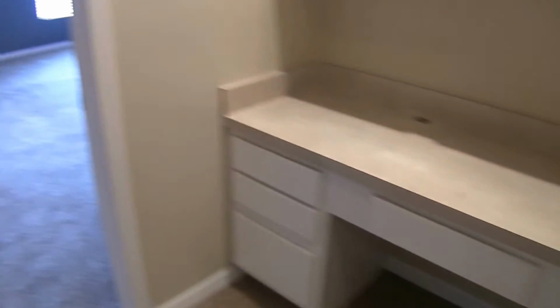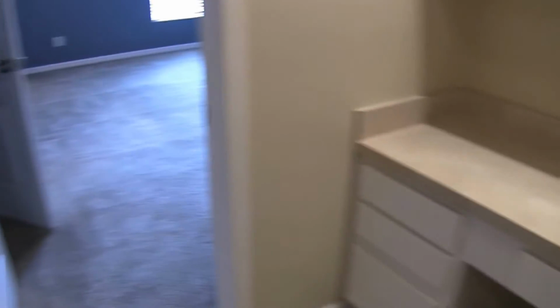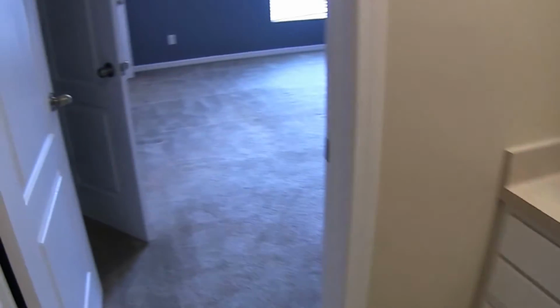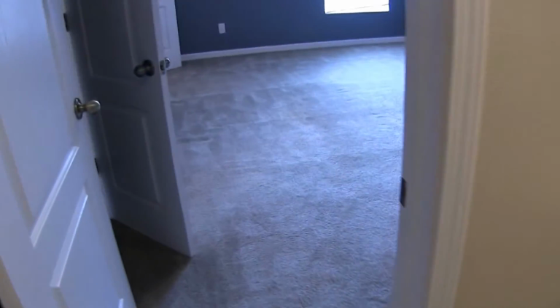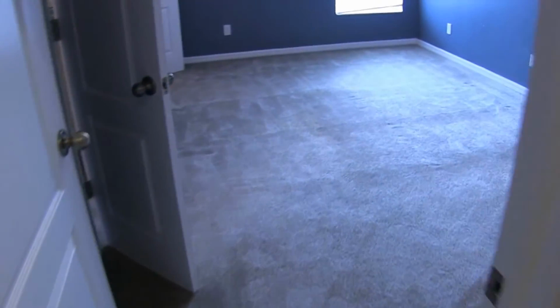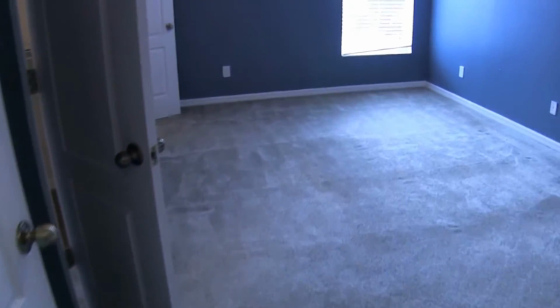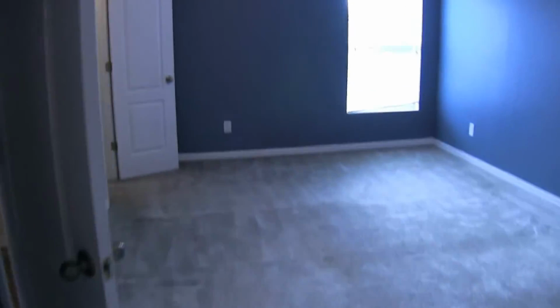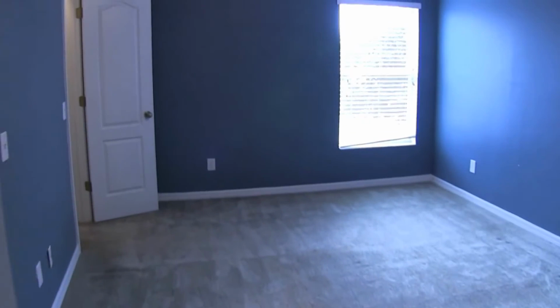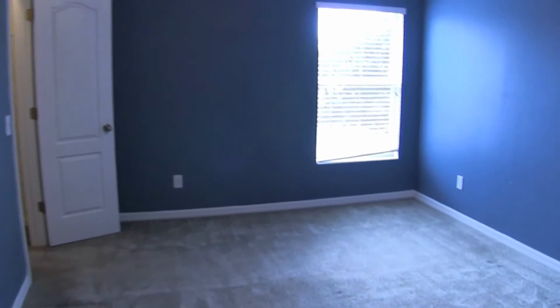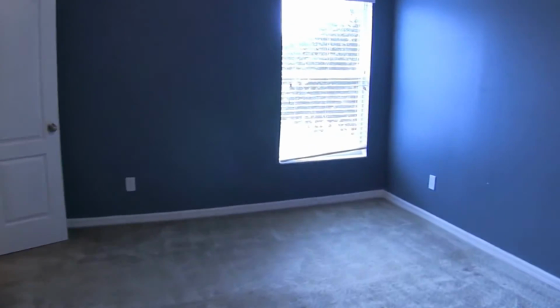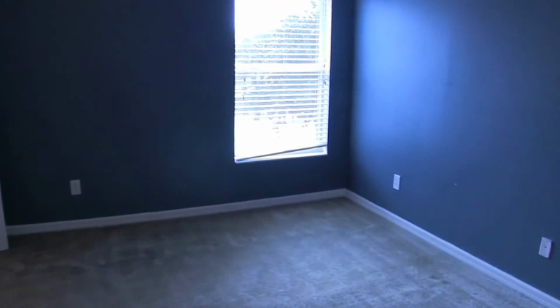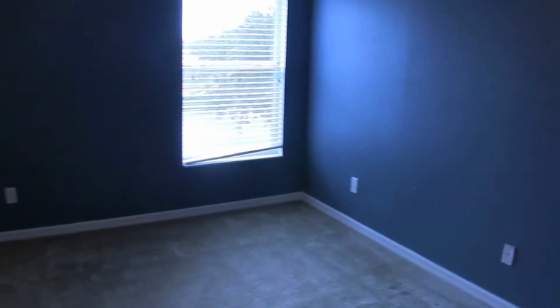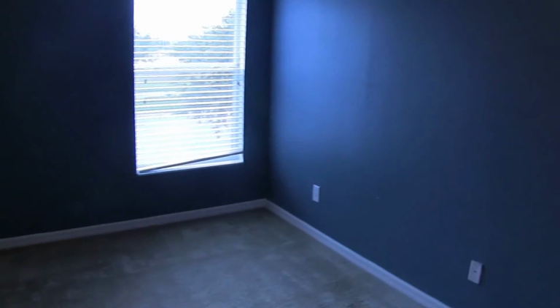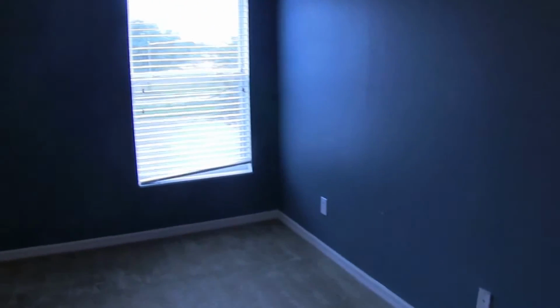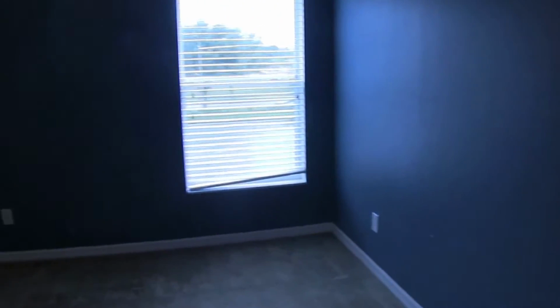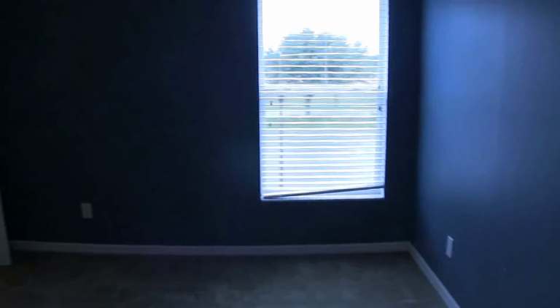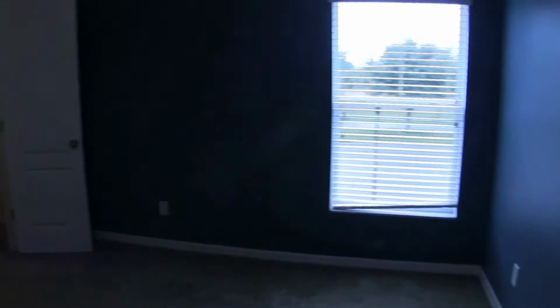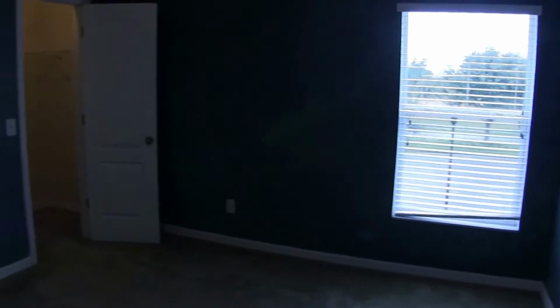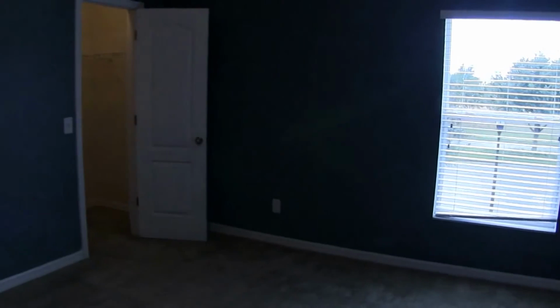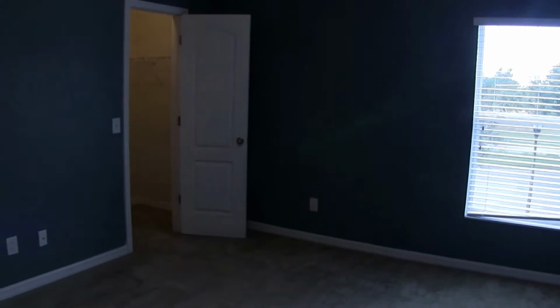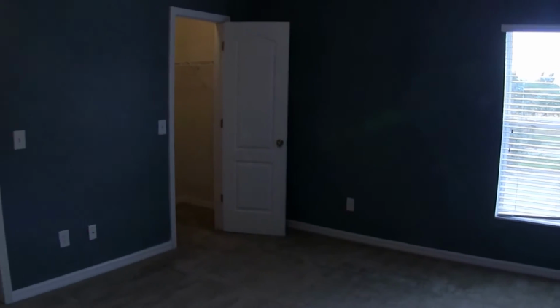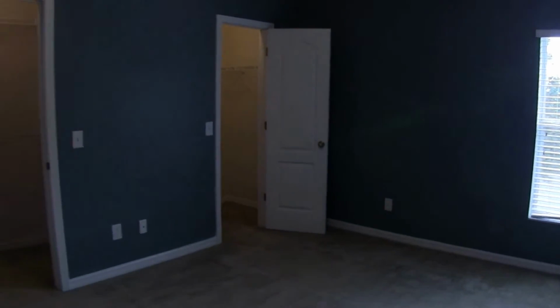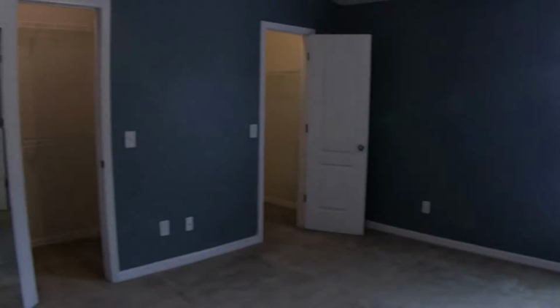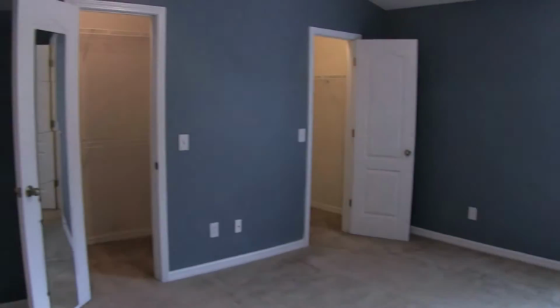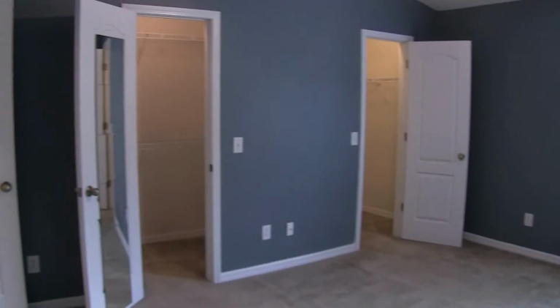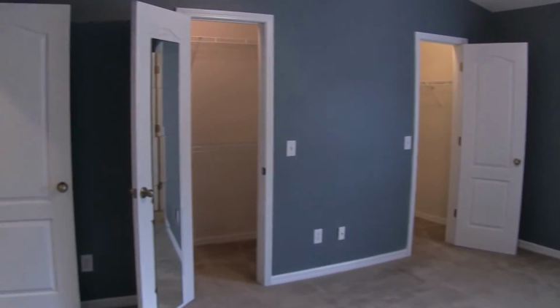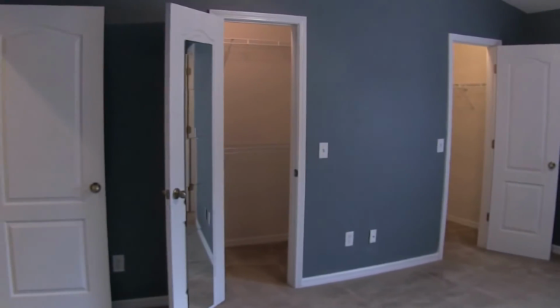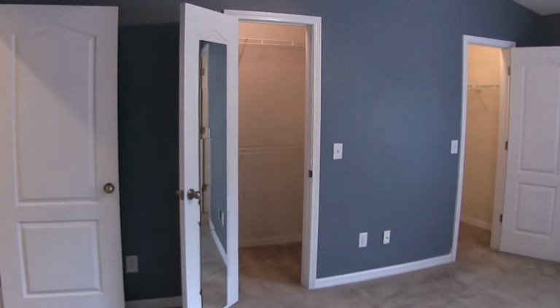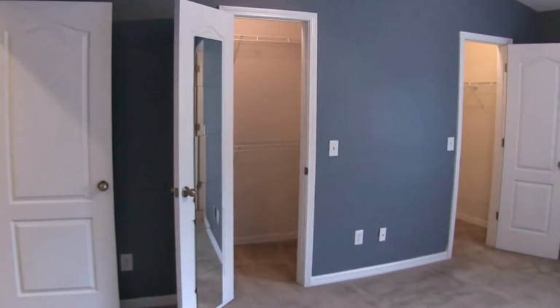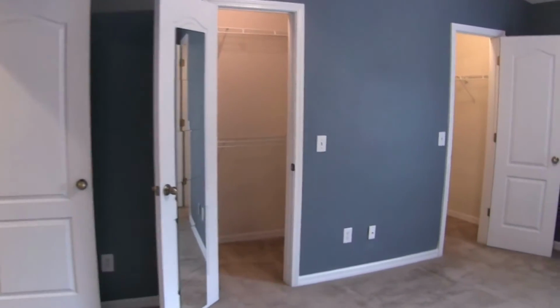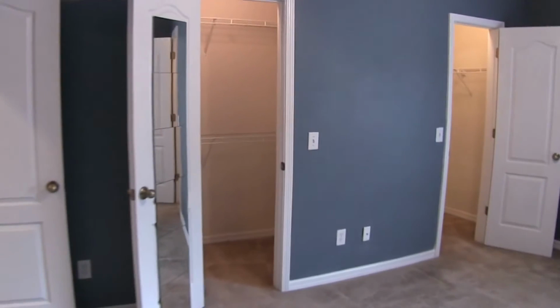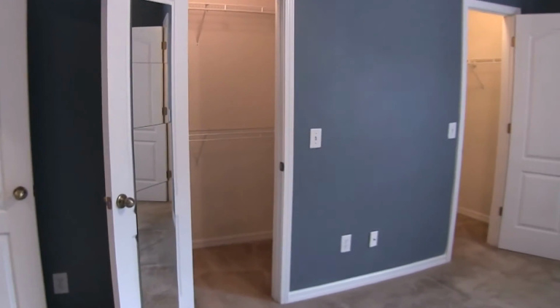We'll come on into this master bedroom. Very sizable master bedroom, probably 18 by 13. It features twin walk-in closets.